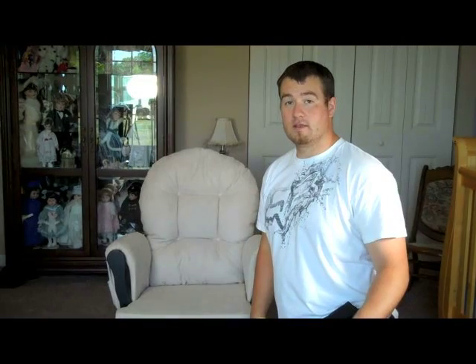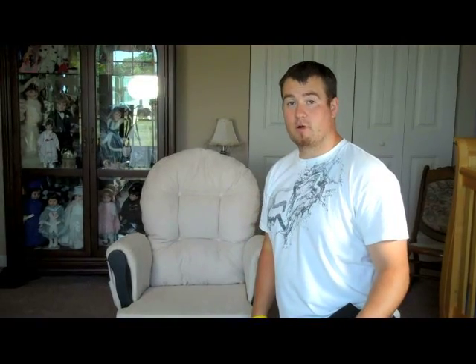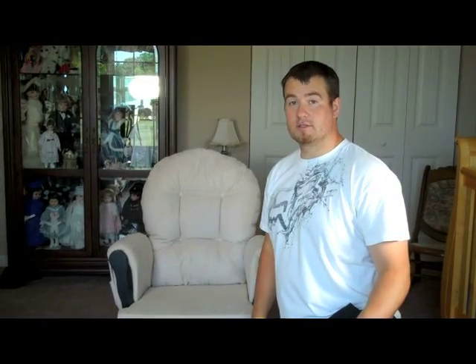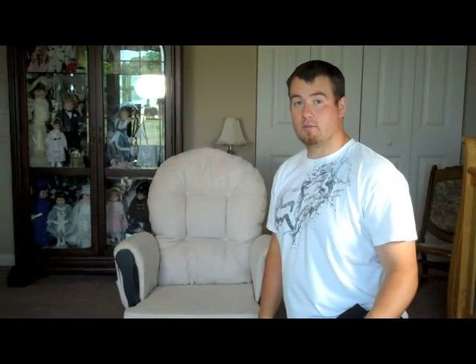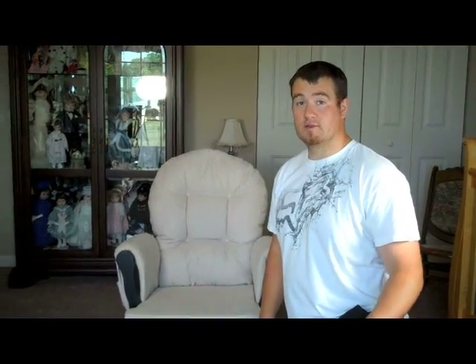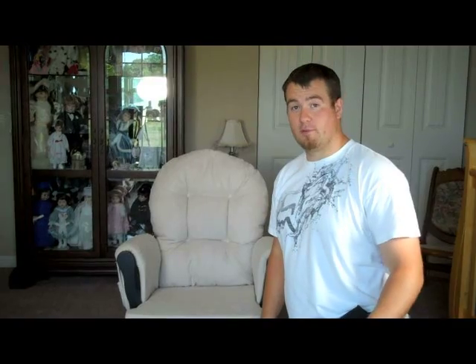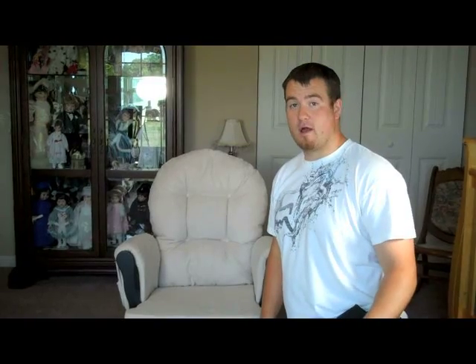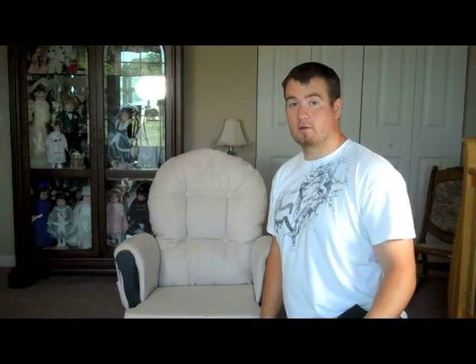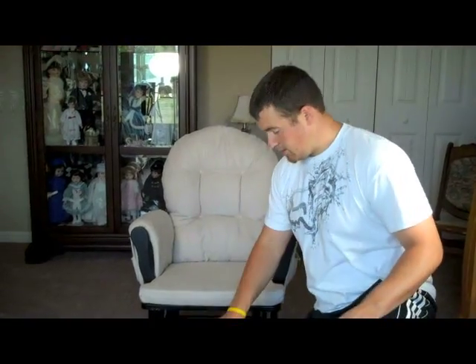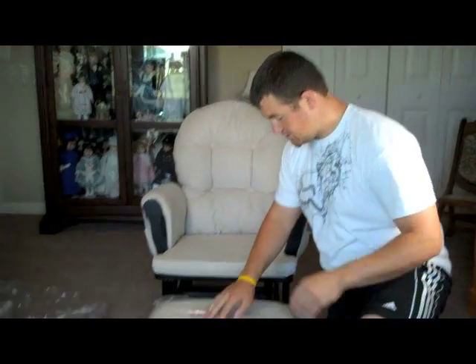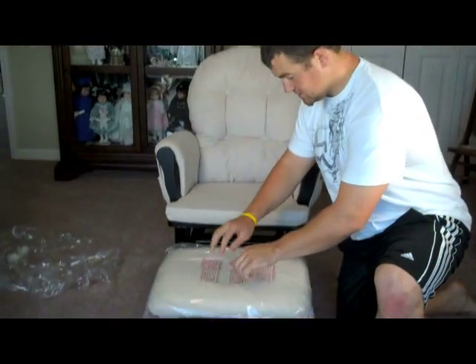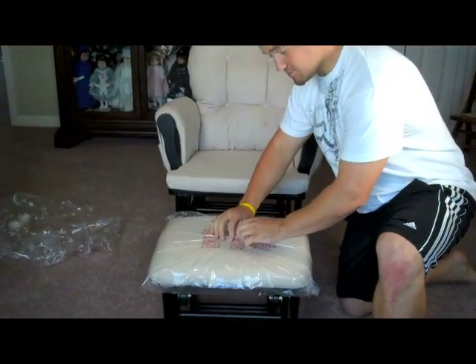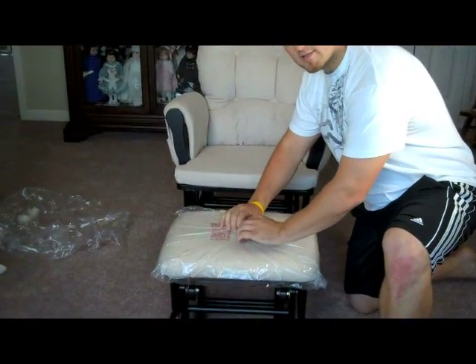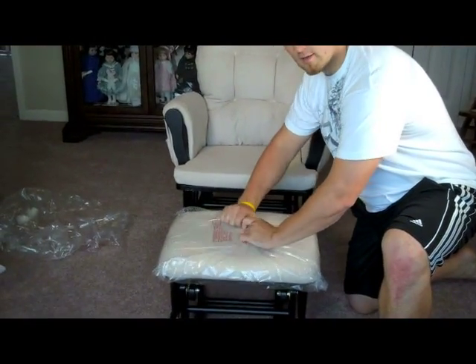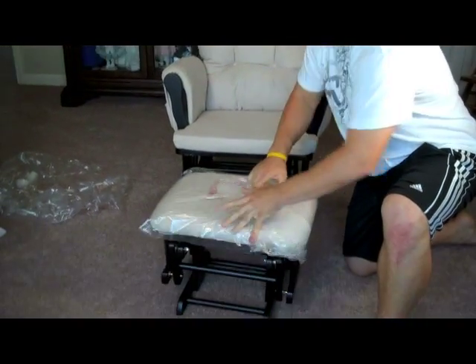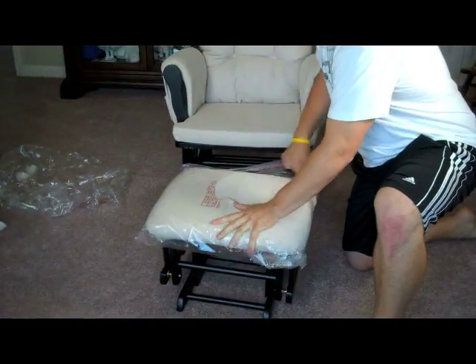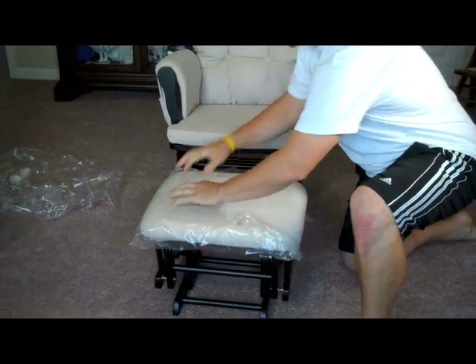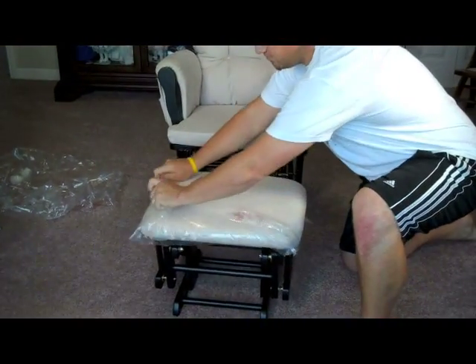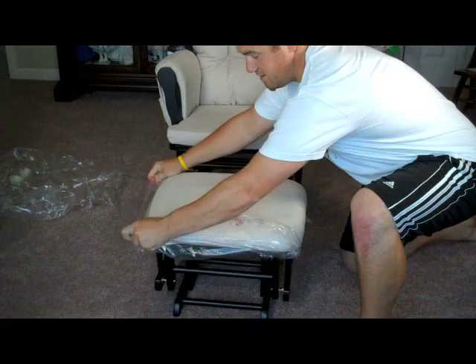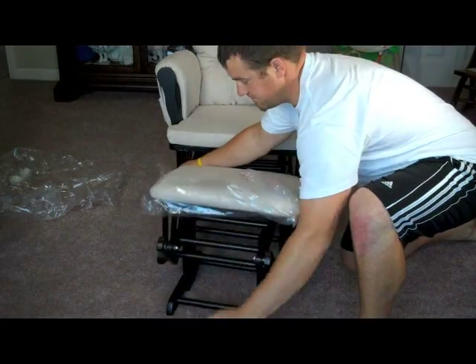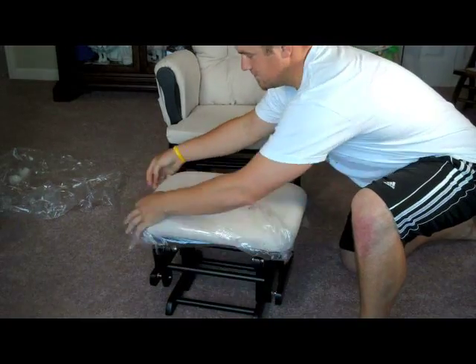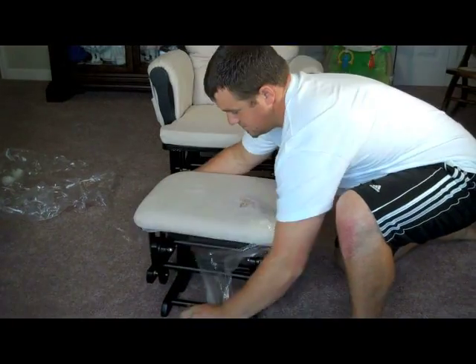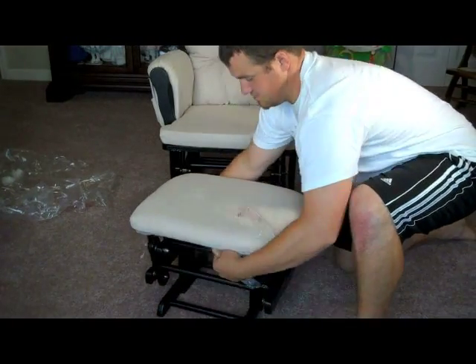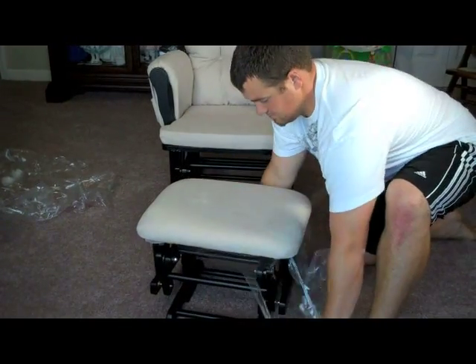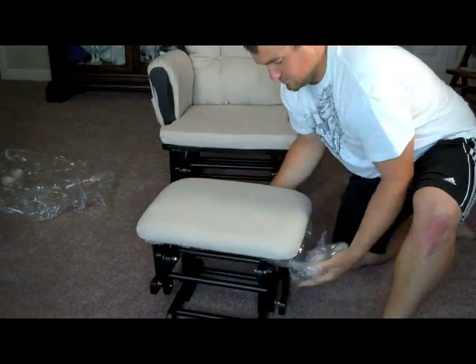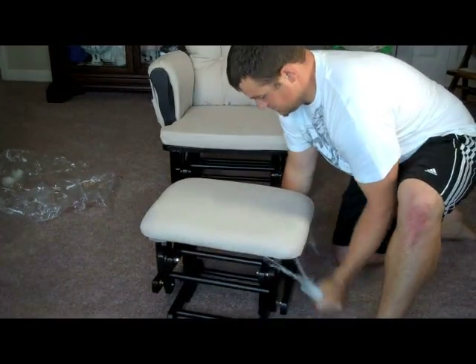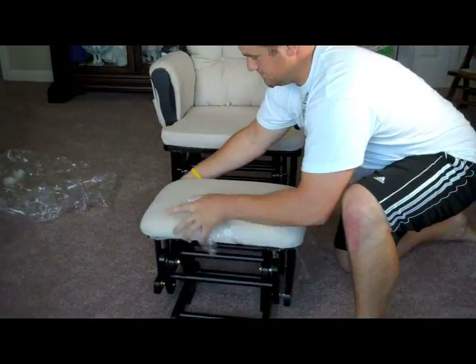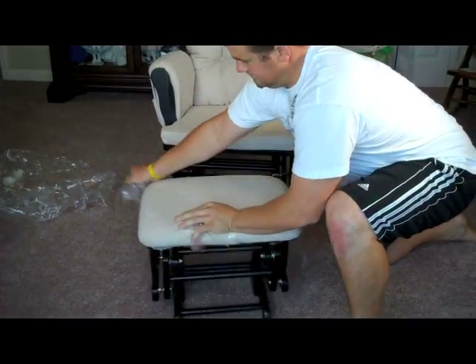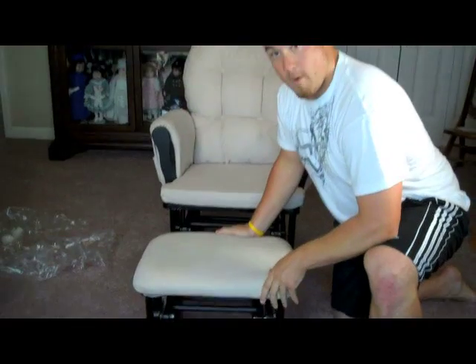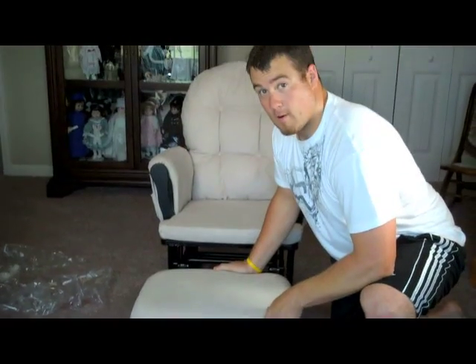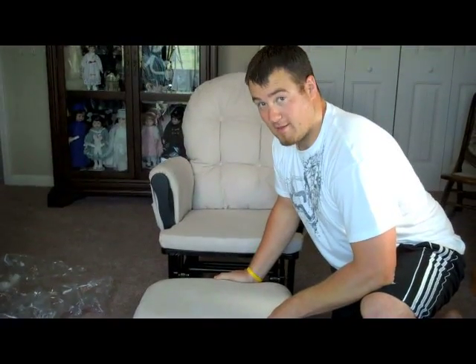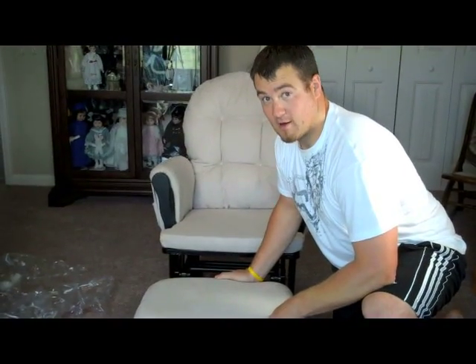The easiest part of this job is to assemble your ottoman. All you're going to do is take this plastic and rip it off. Phew! That was hard.